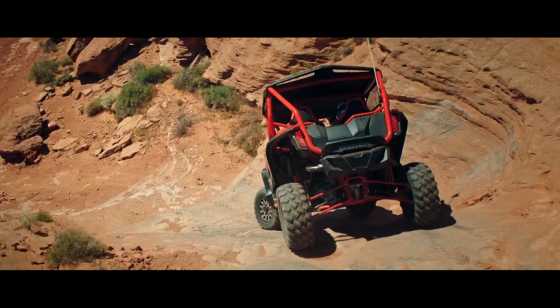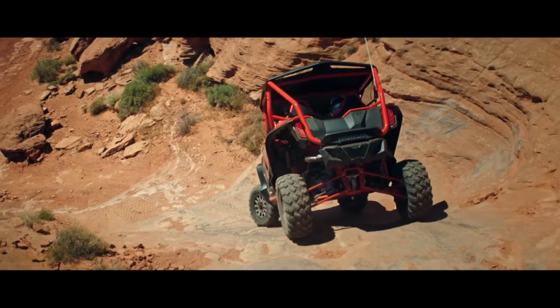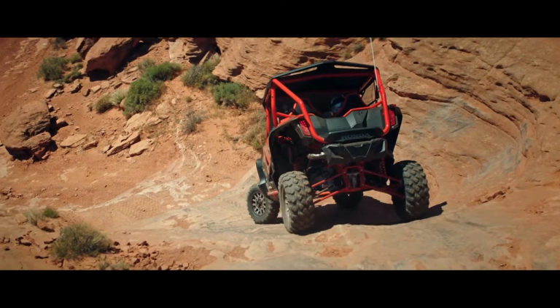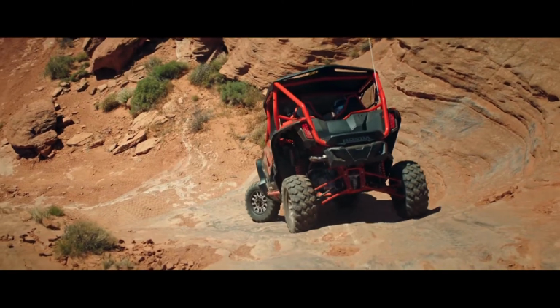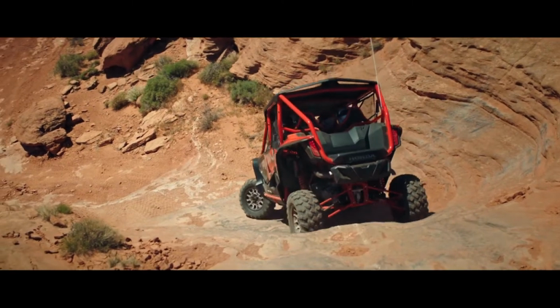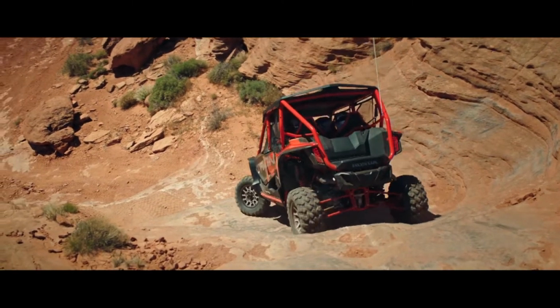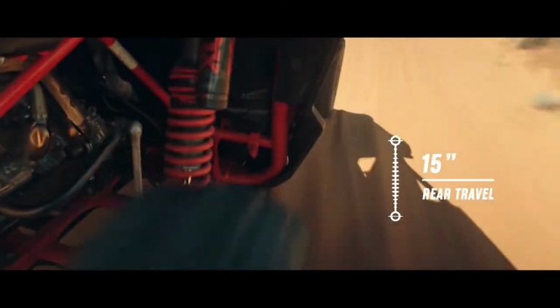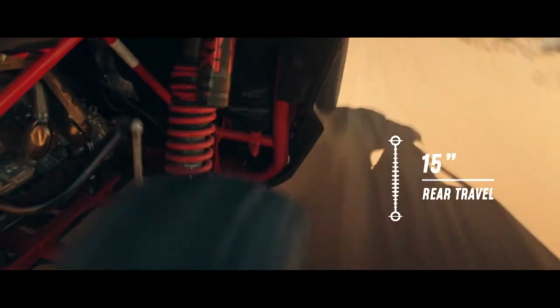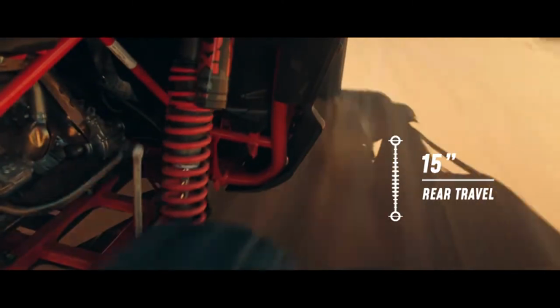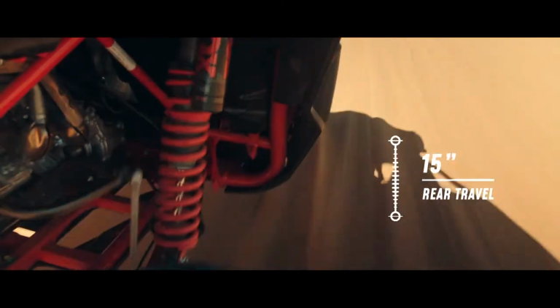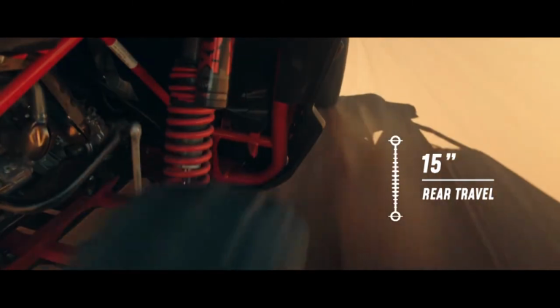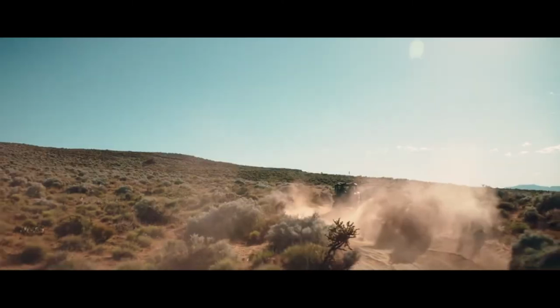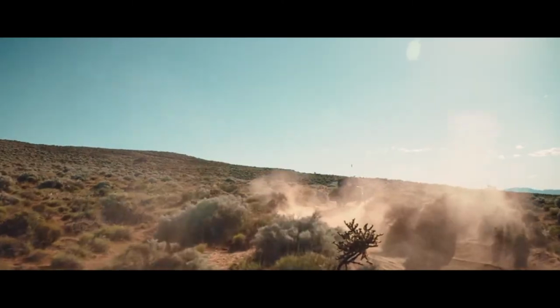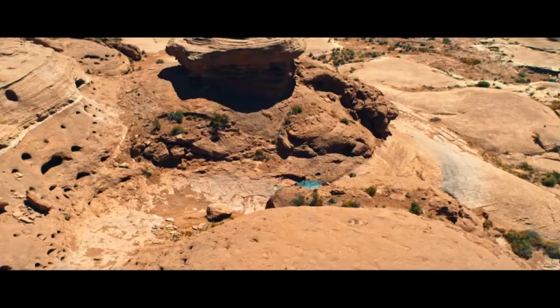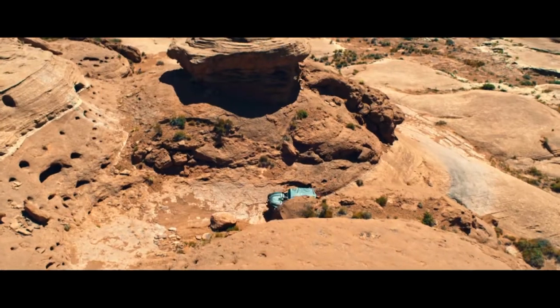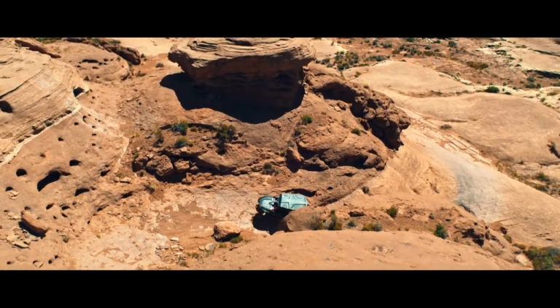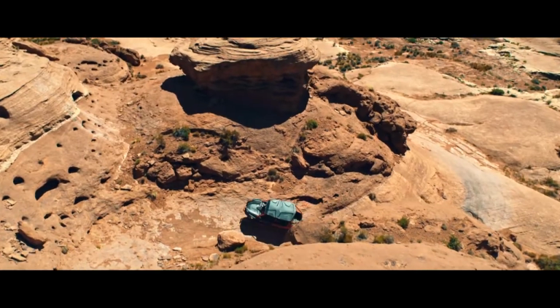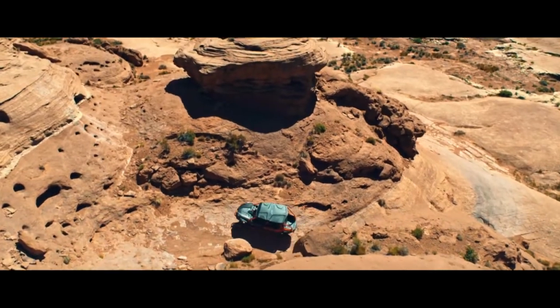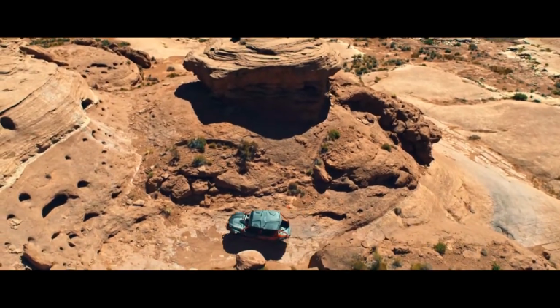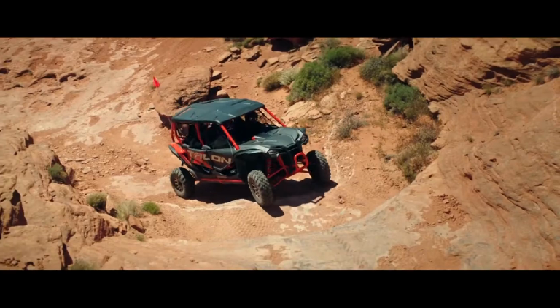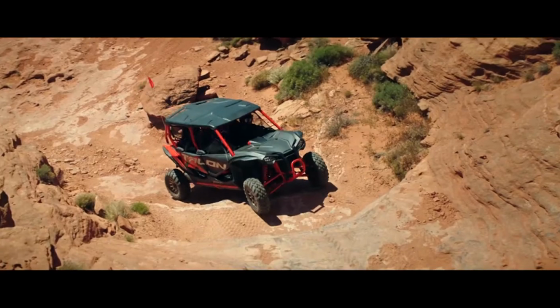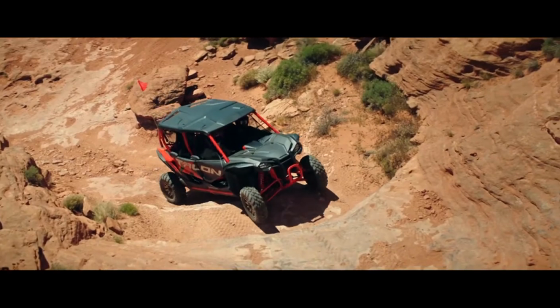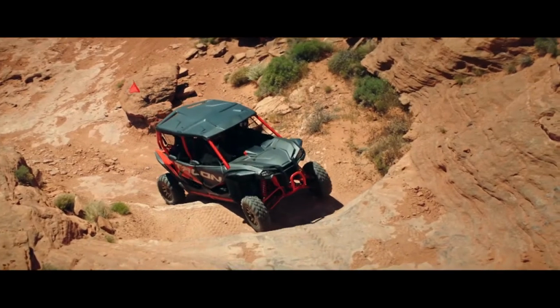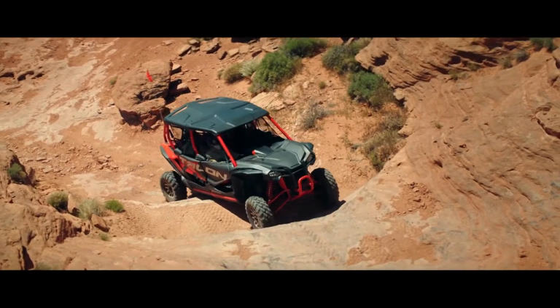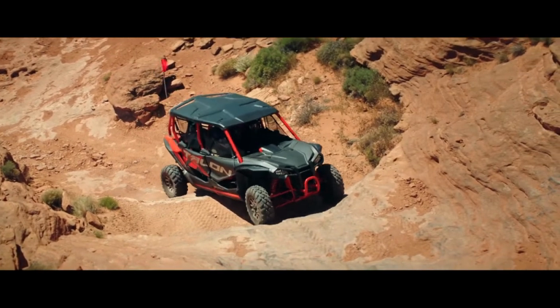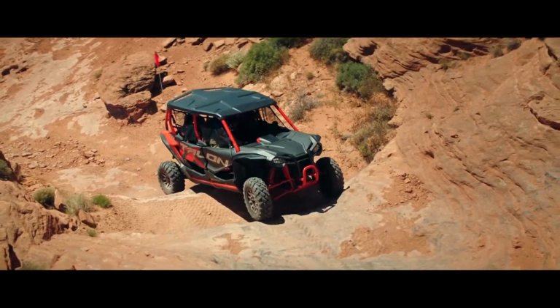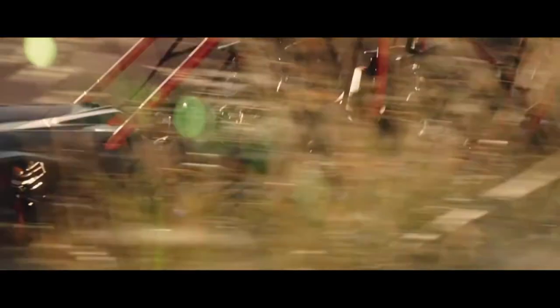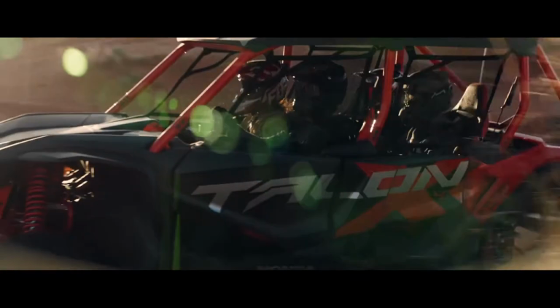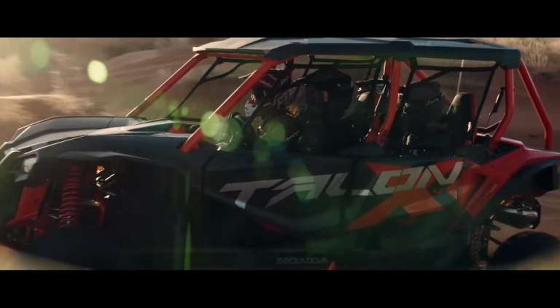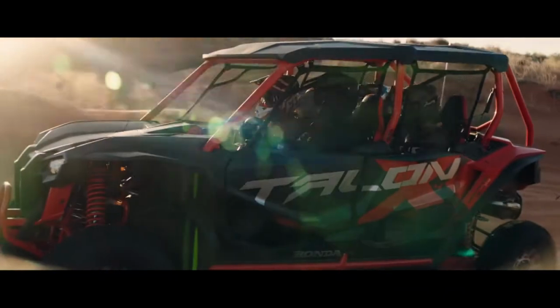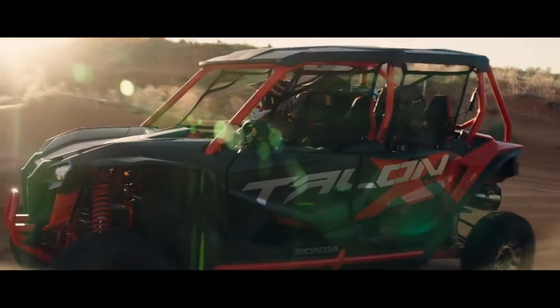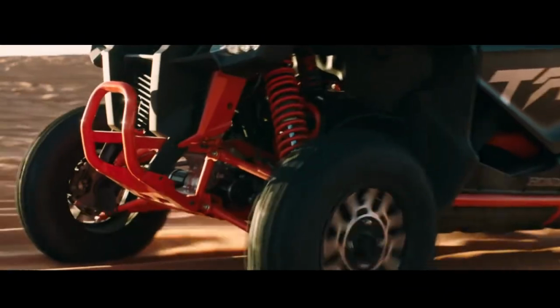The 3-link rear suspension has 15 inches of bump-devouring travel and our exclusive i4-wheel drive system optimizes traction when you need it most.